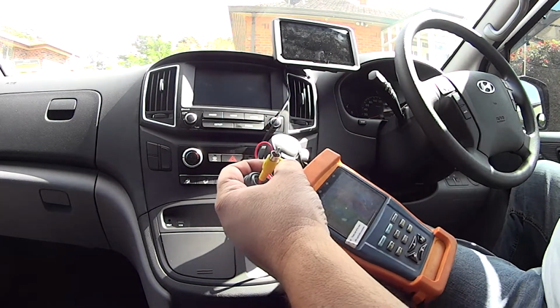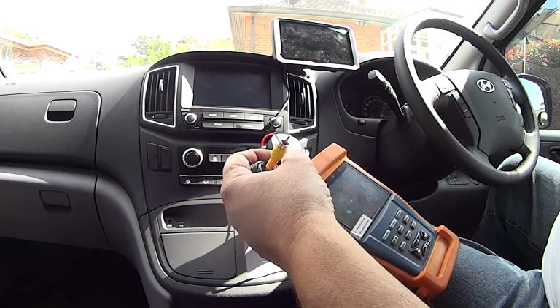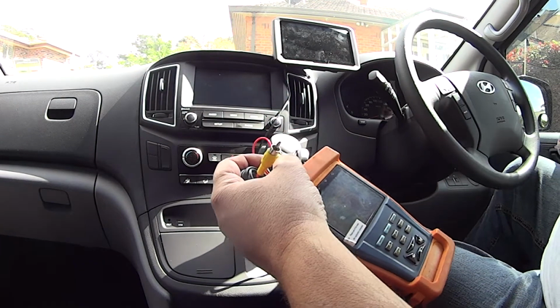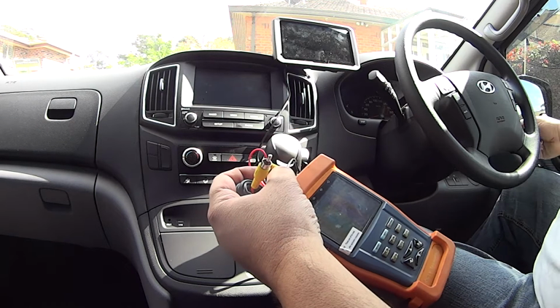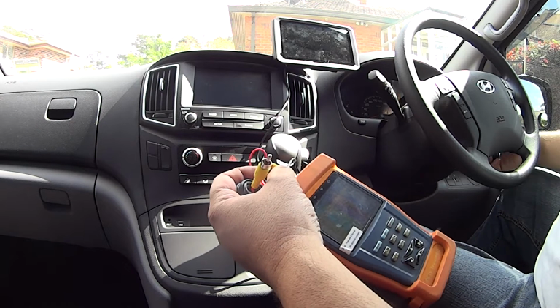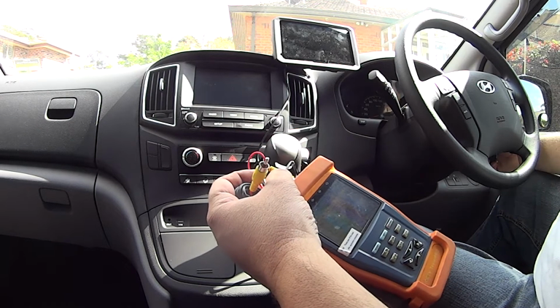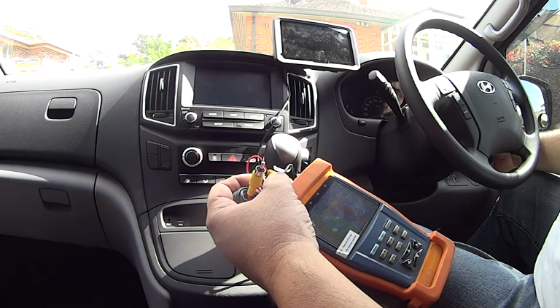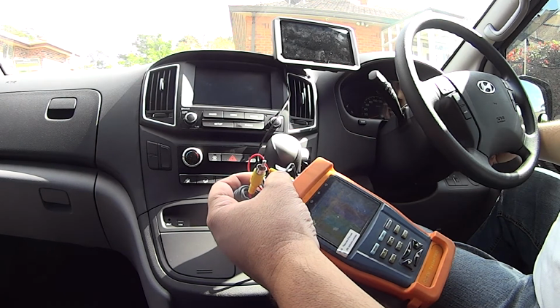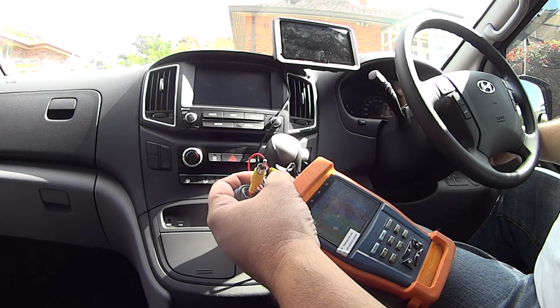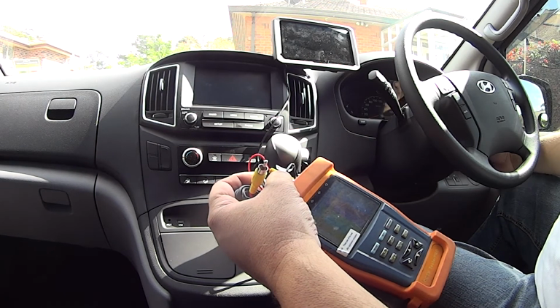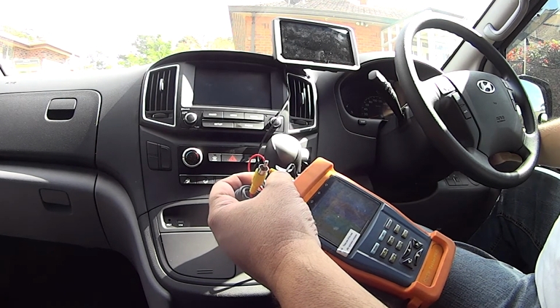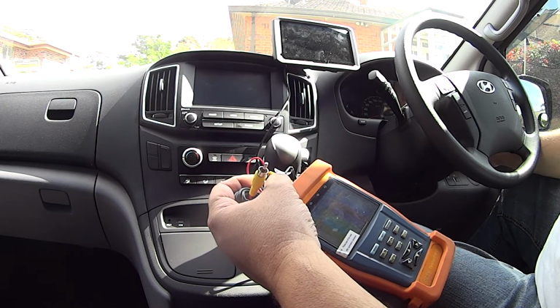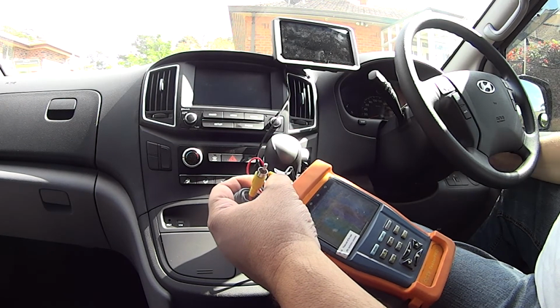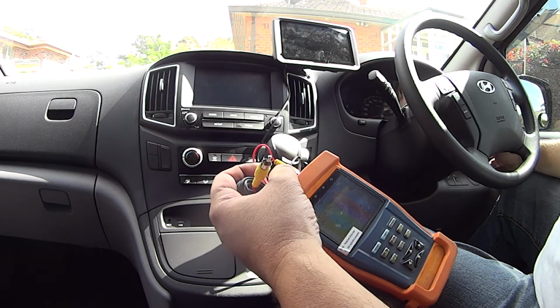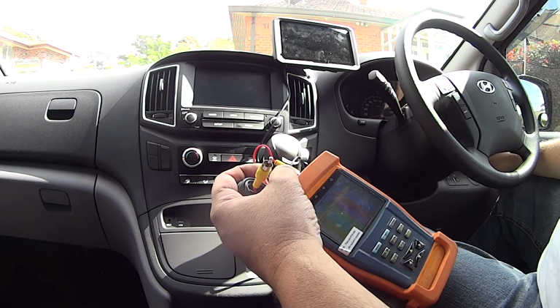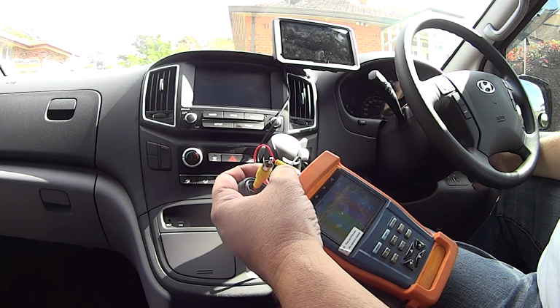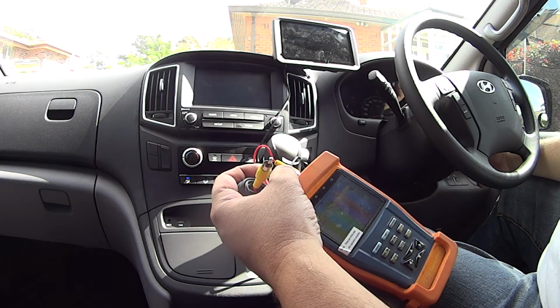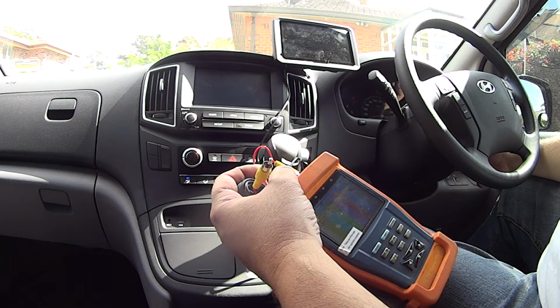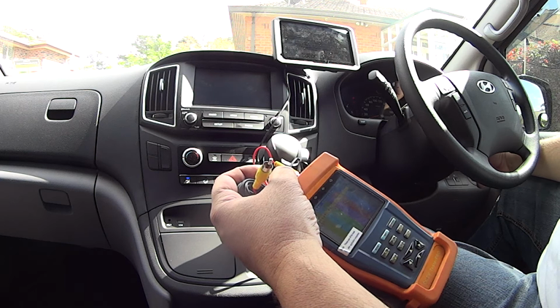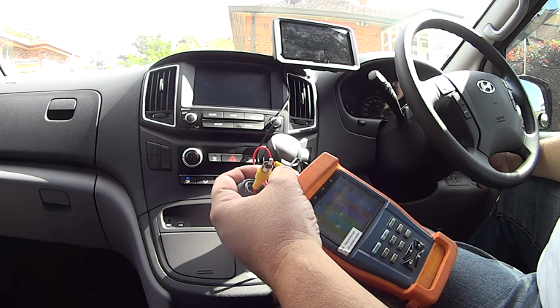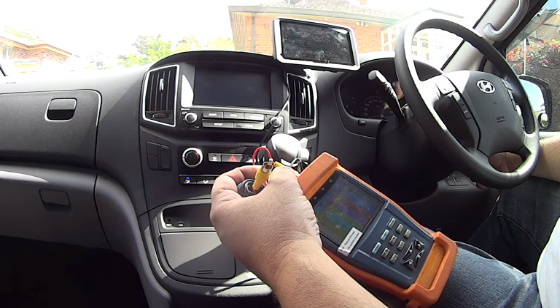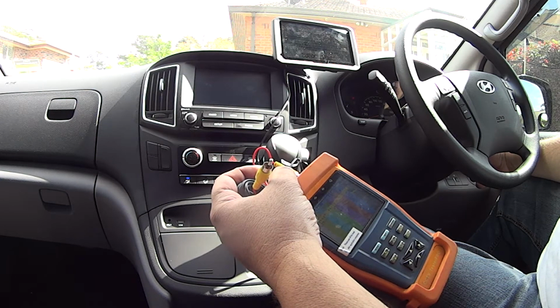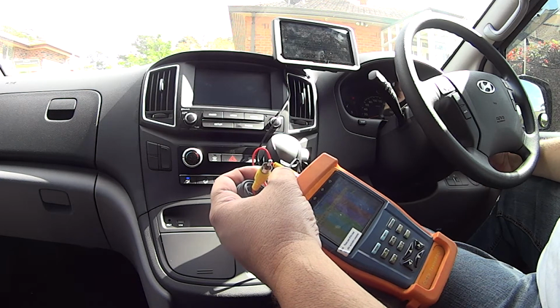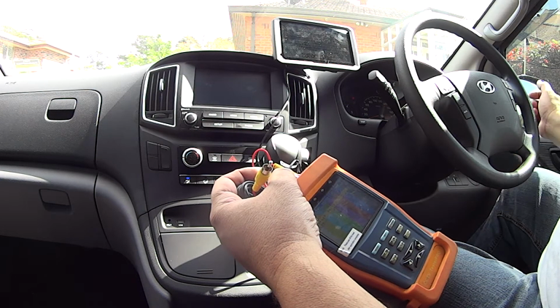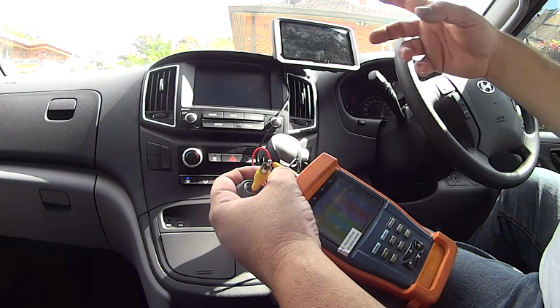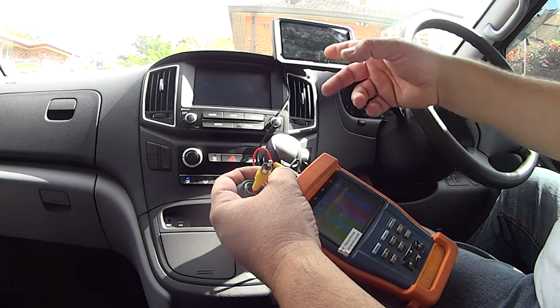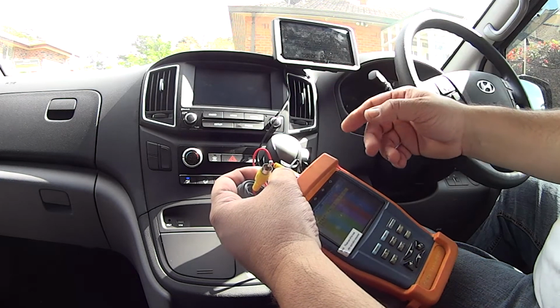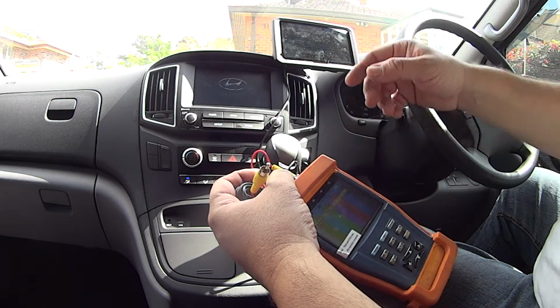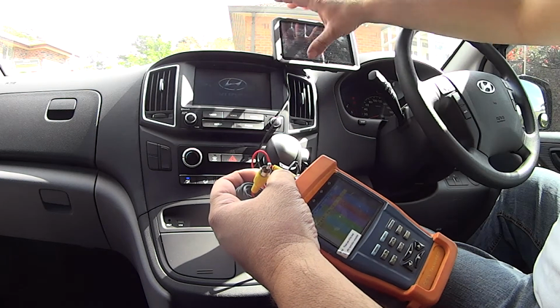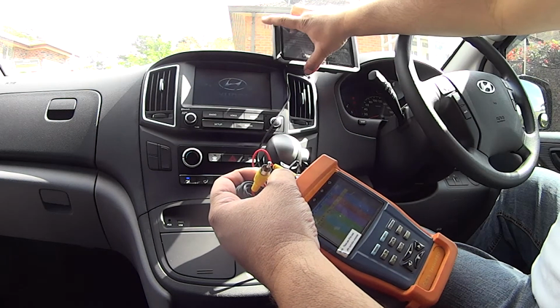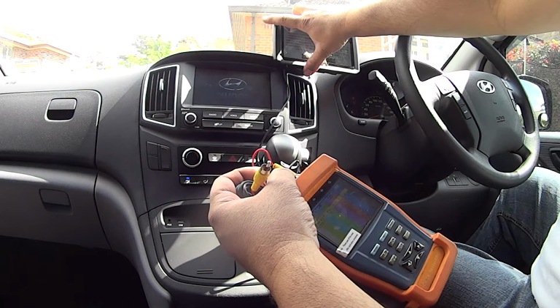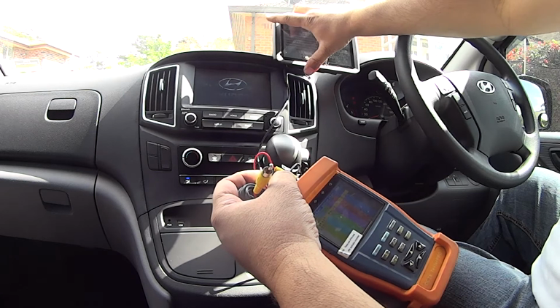What I like about this GPS is when I put in the cigarette lighter it comes on with the car and it goes off with the car. I'm just going to turn it on - it comes straight on with the car, as you can see from there.